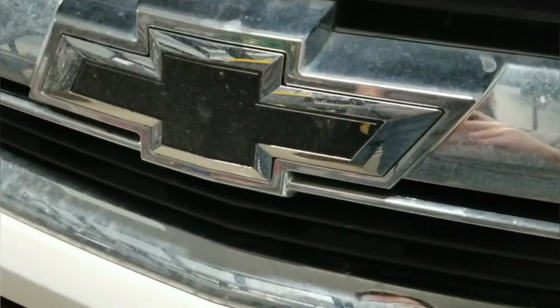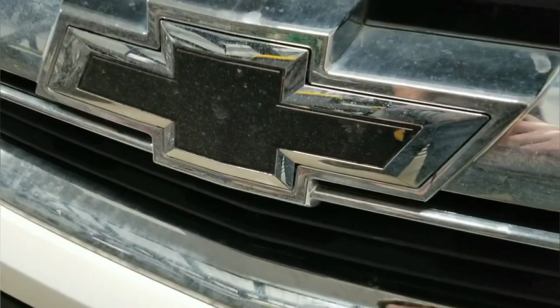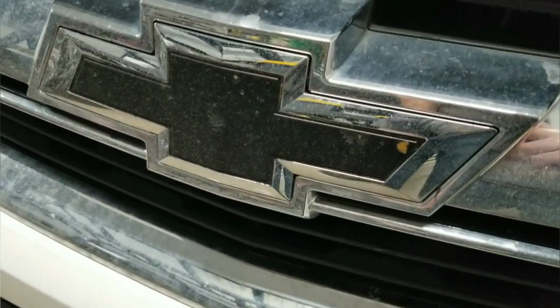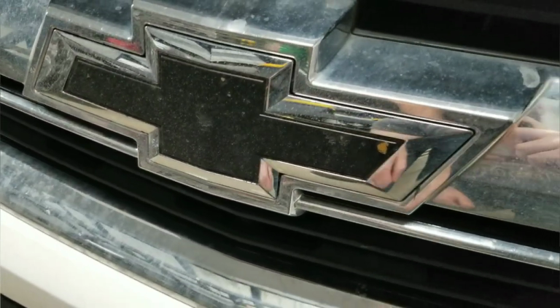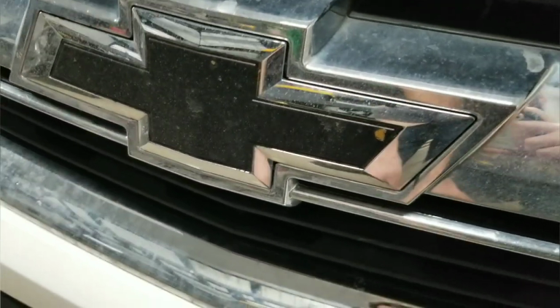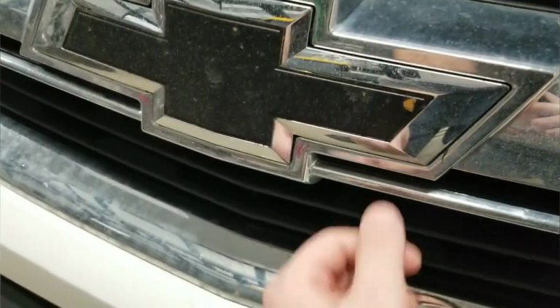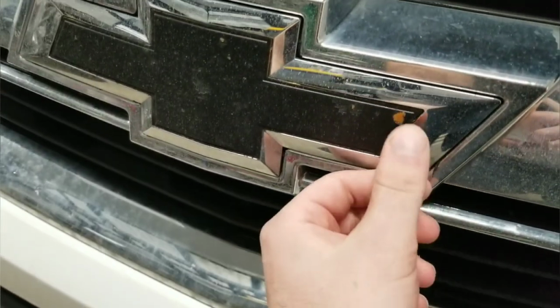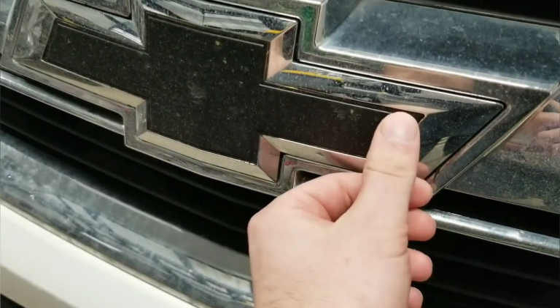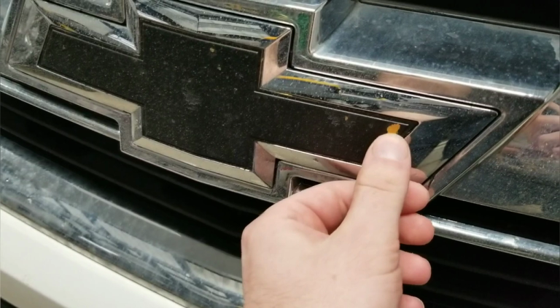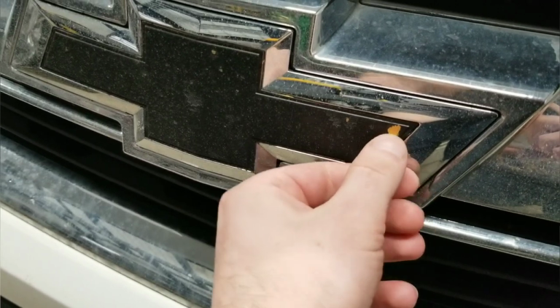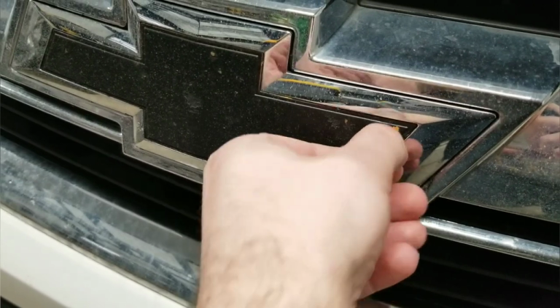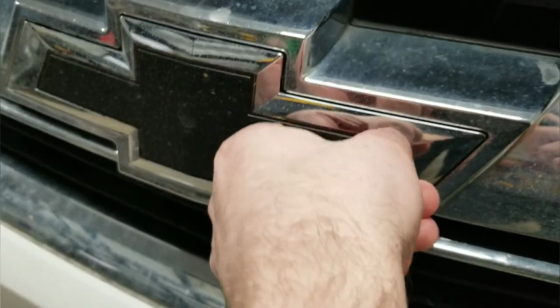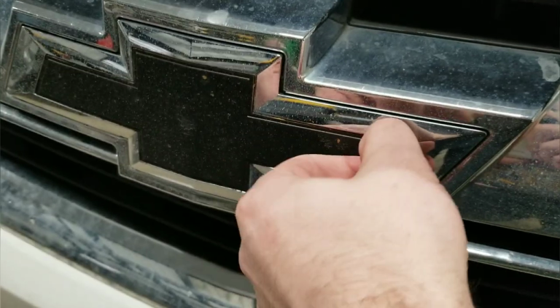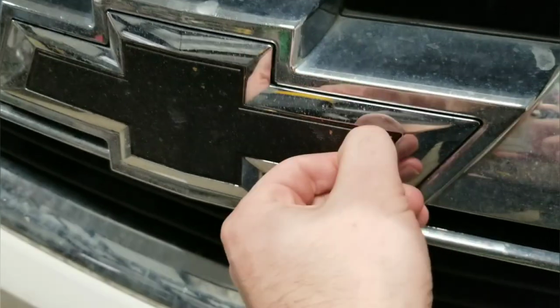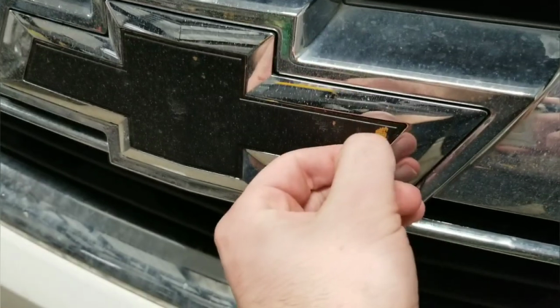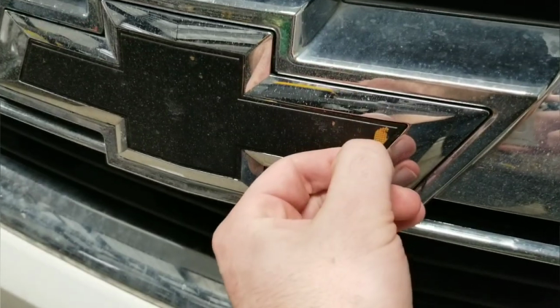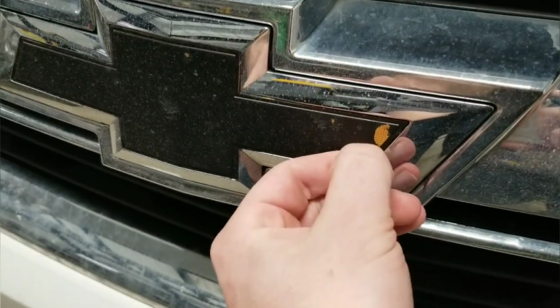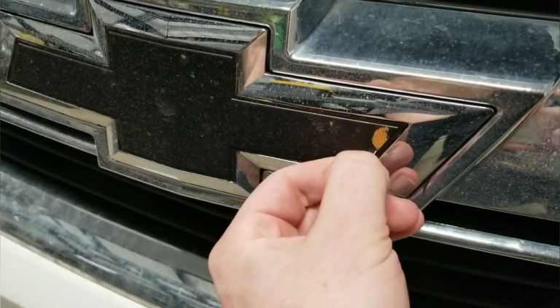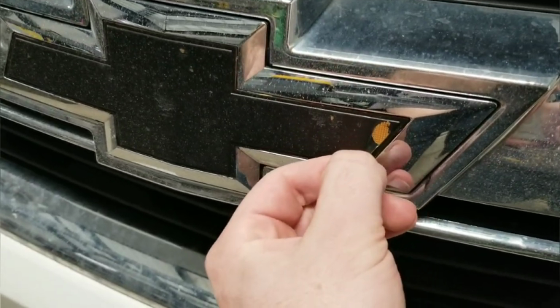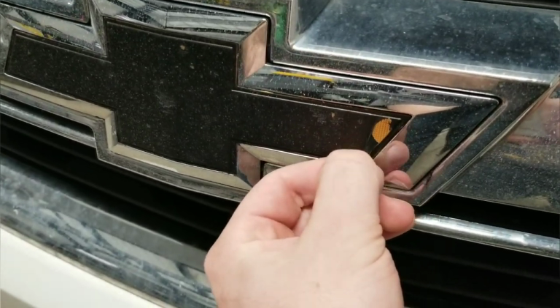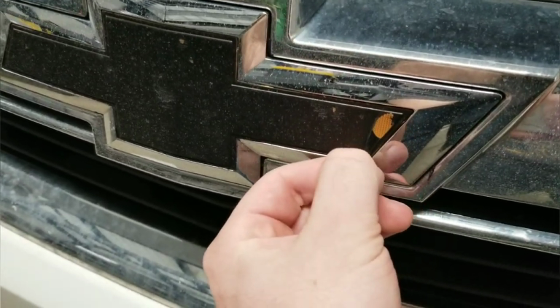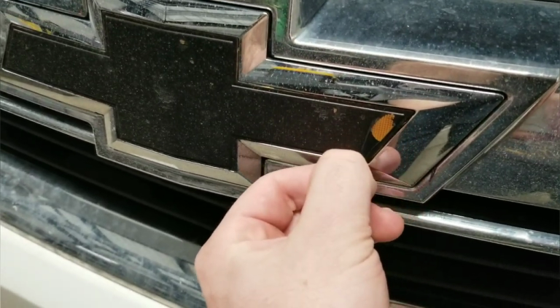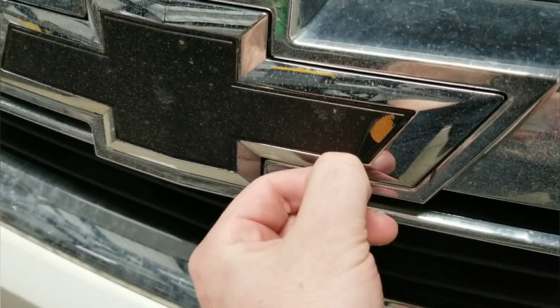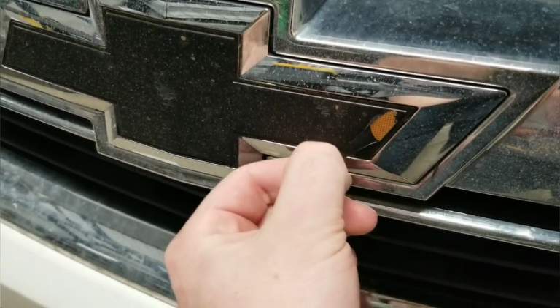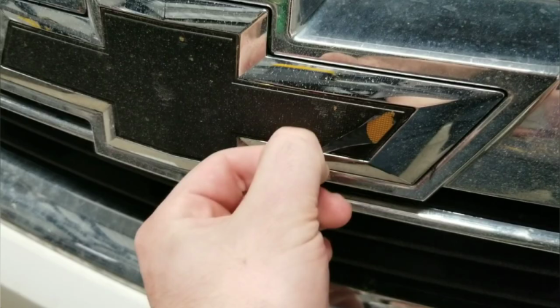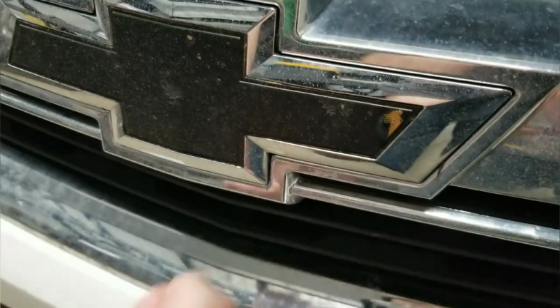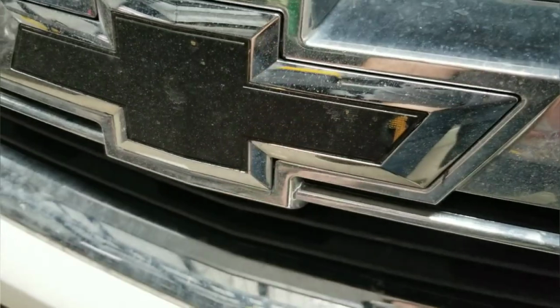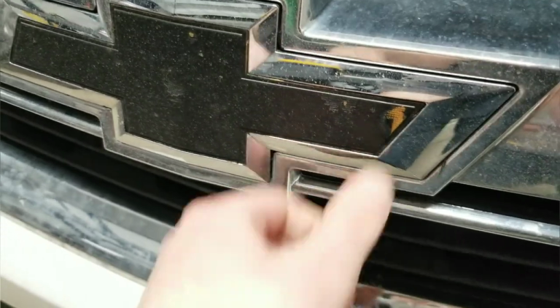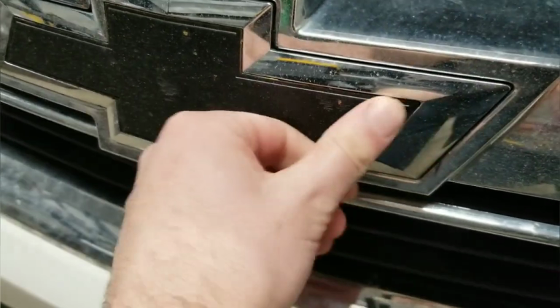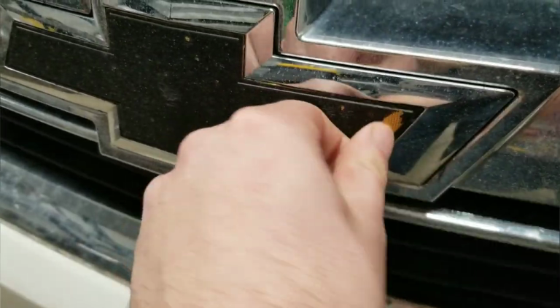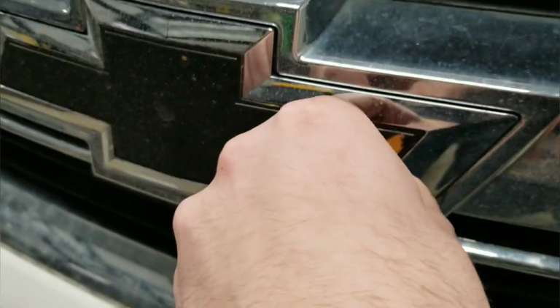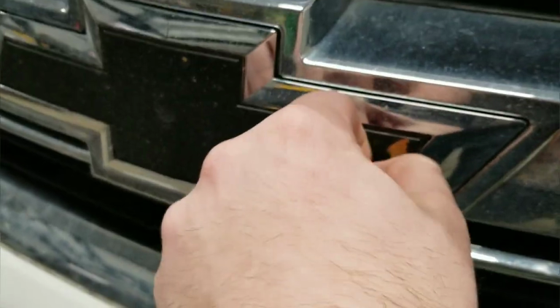First thing I'm going to do is just take off the old Plasti Dip. Right there's the rock chip, and that's about how easy it comes off. So I'll take that off and then we'll get going at it.